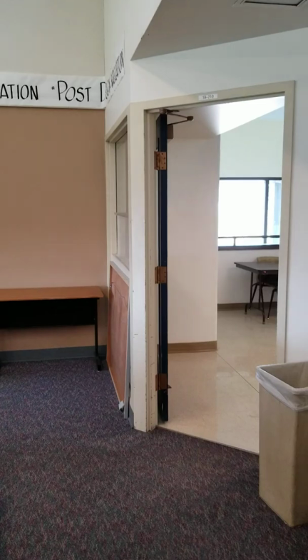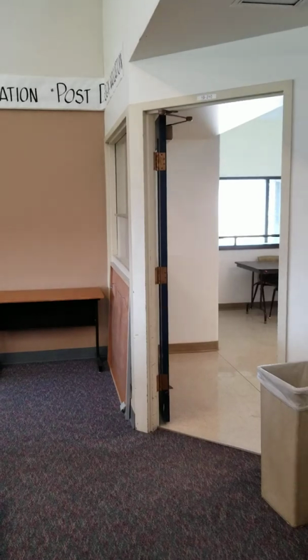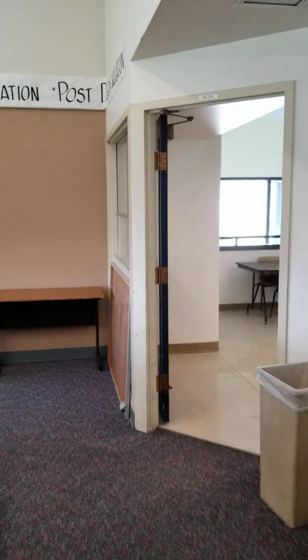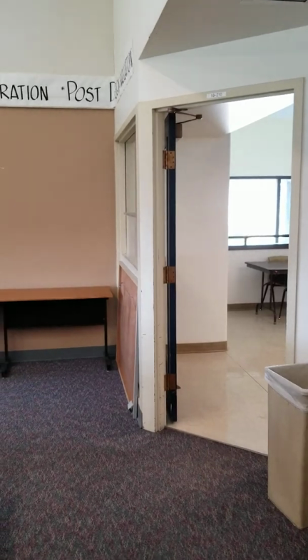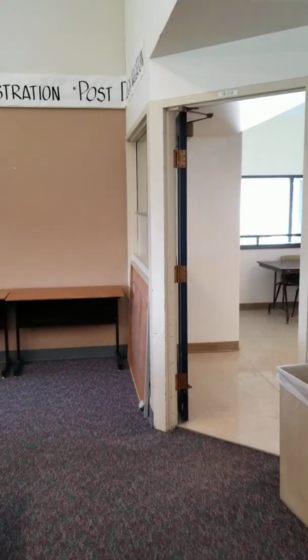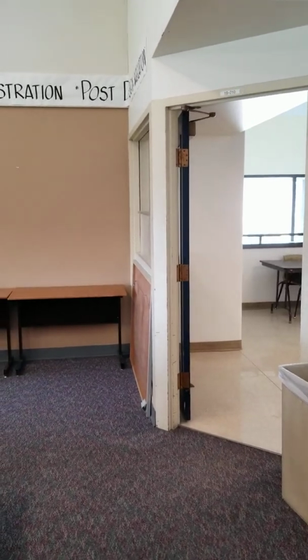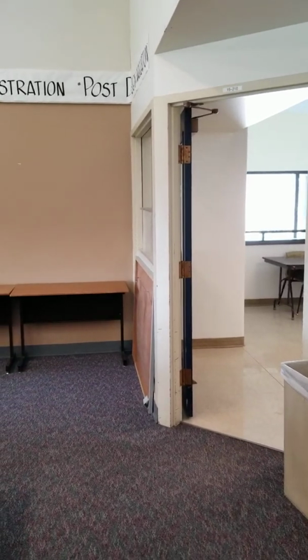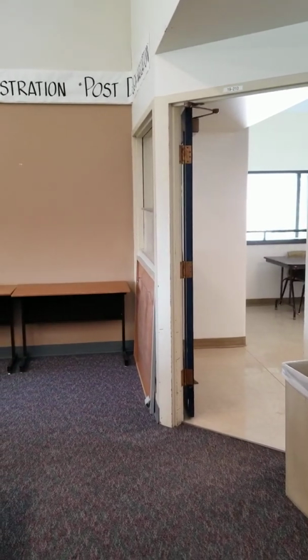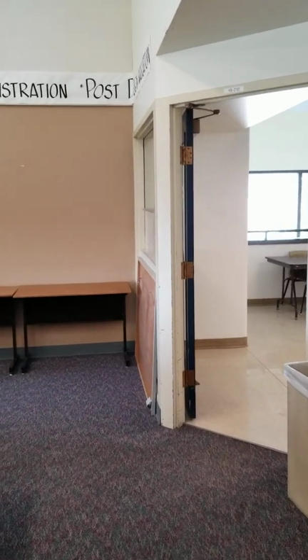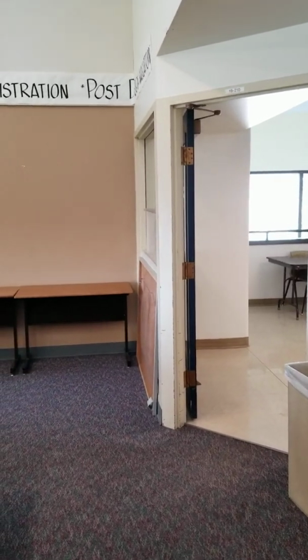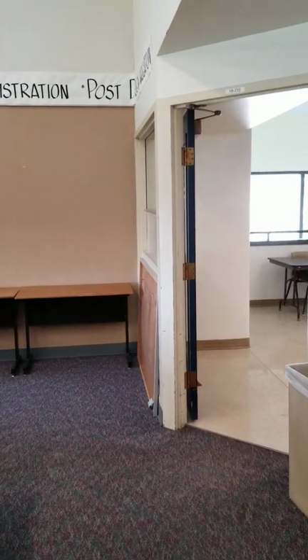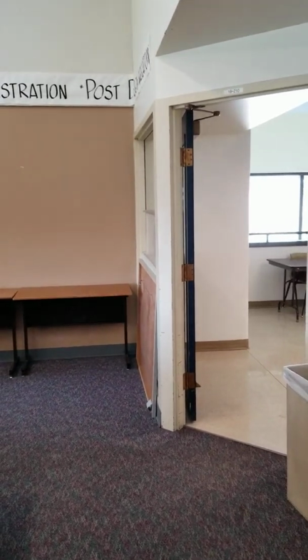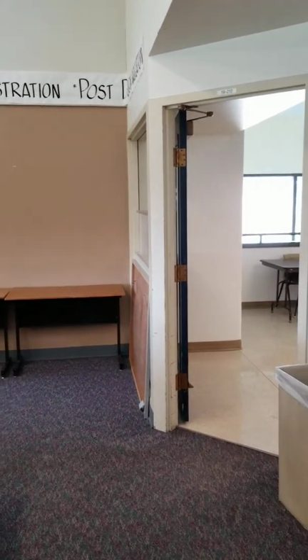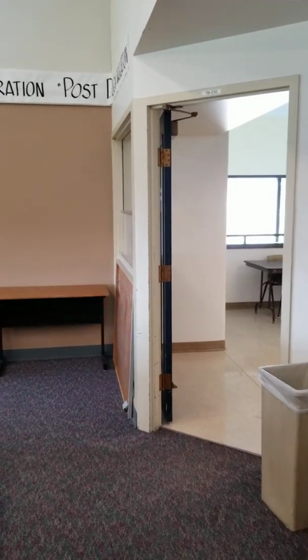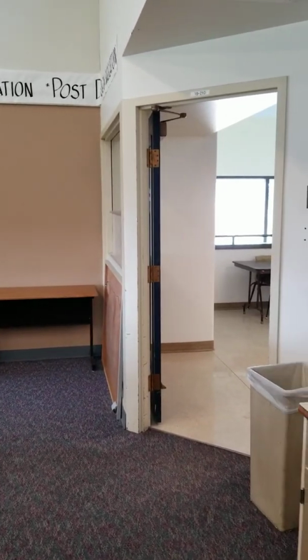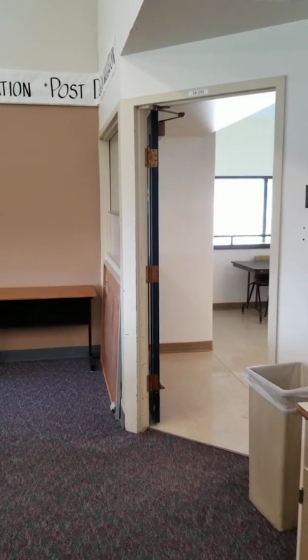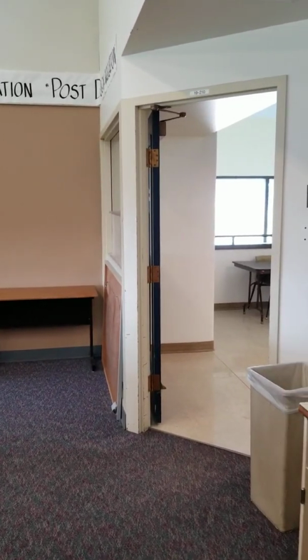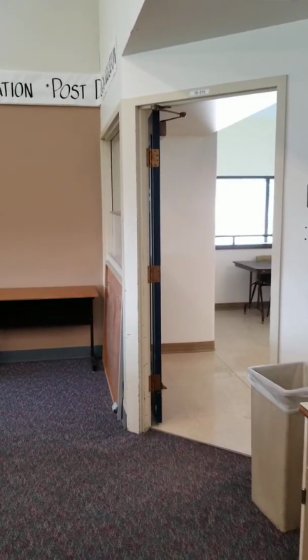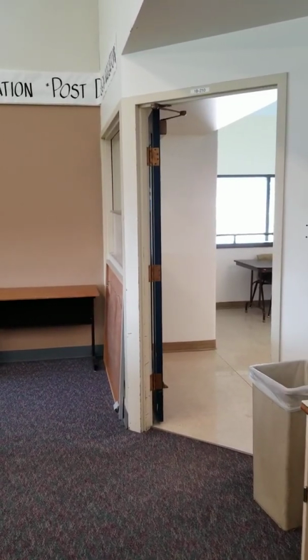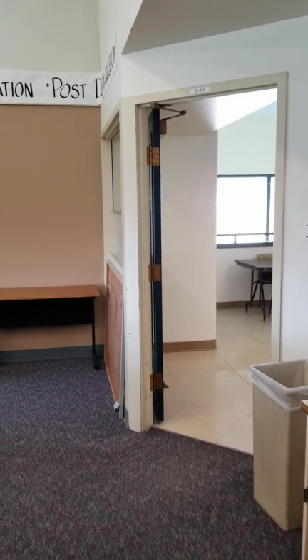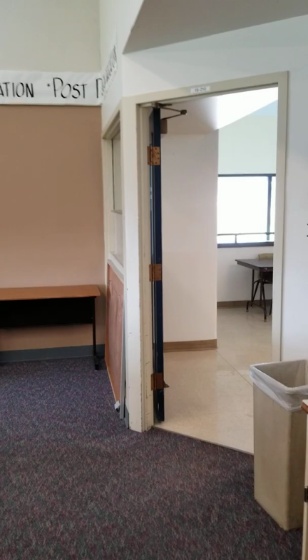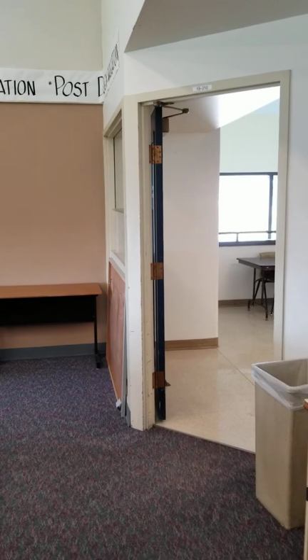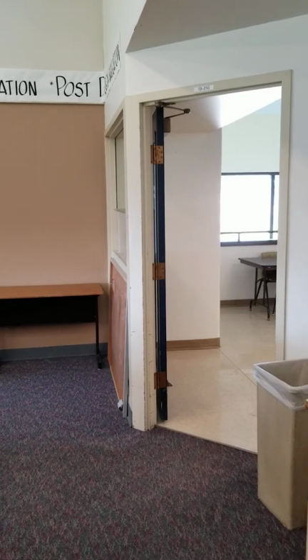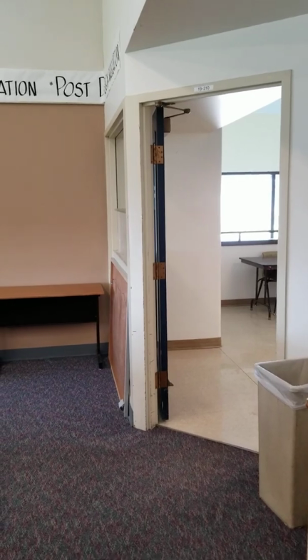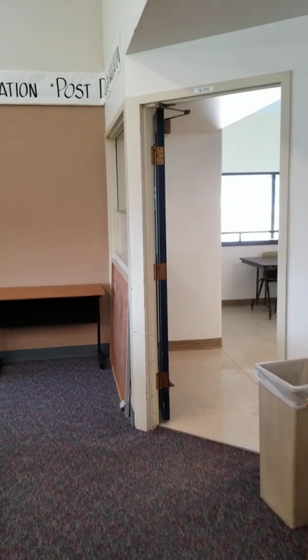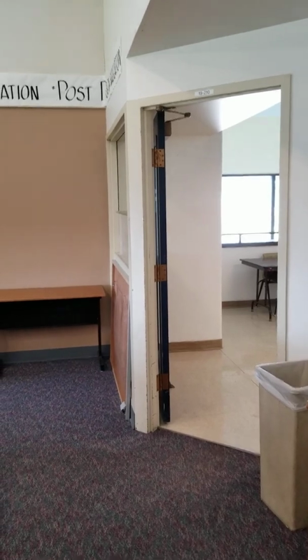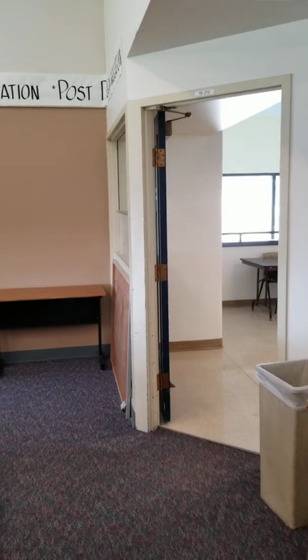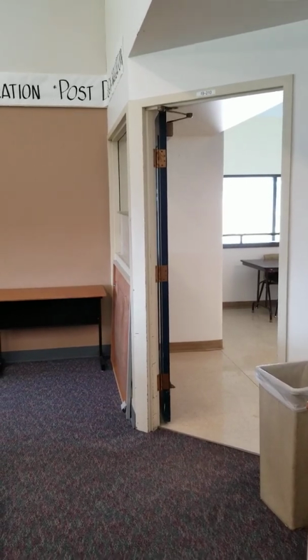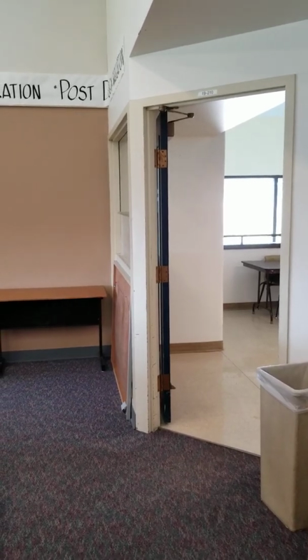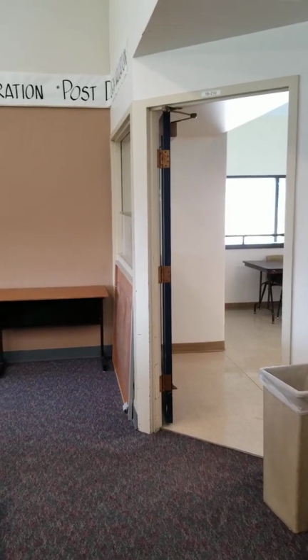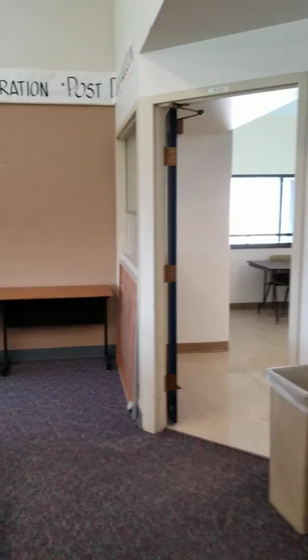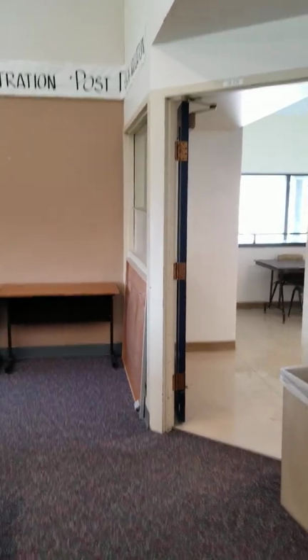Hello, Jaya Rose here. I am going to walk you through the renovation that's happening in our hallways for the HVAC system.